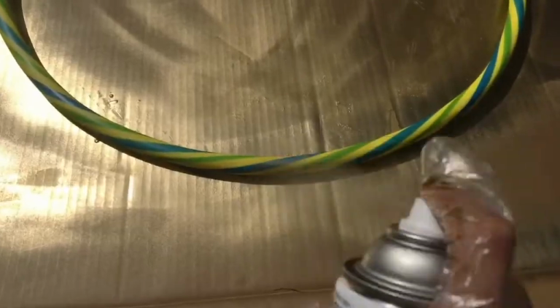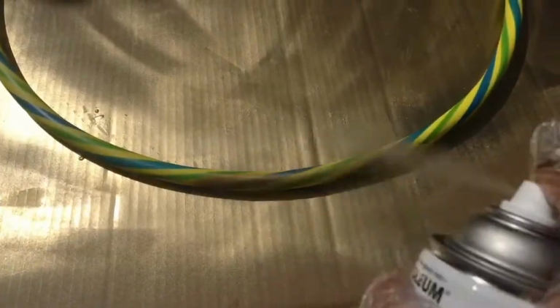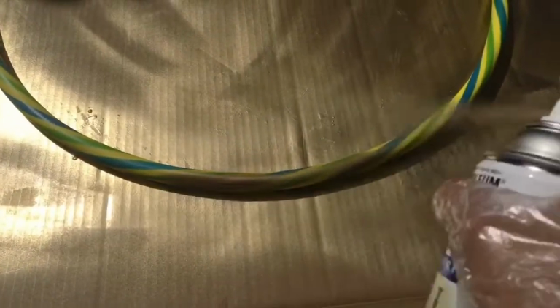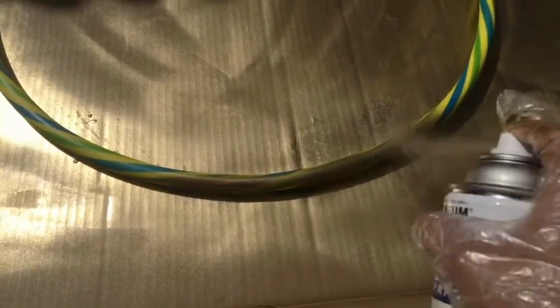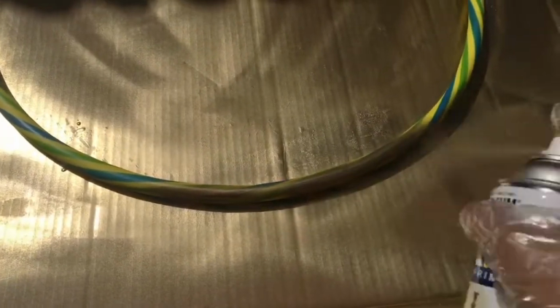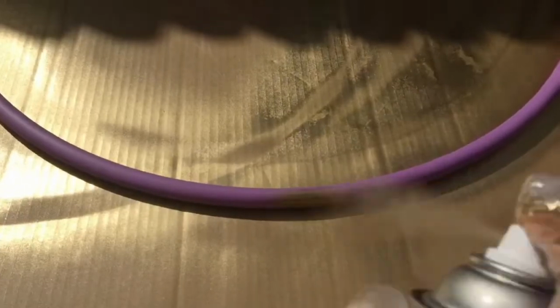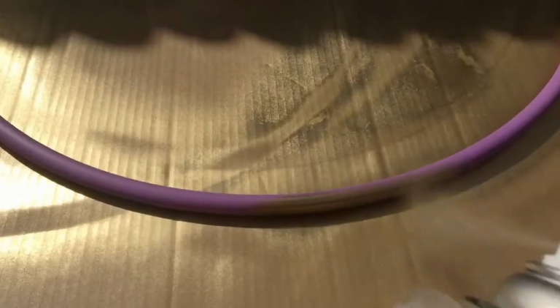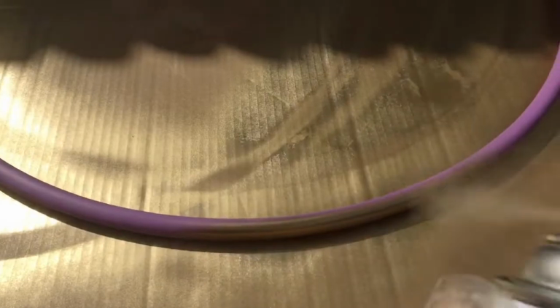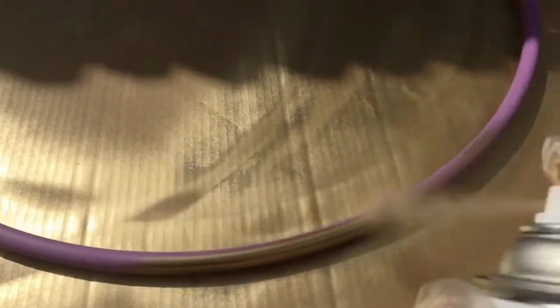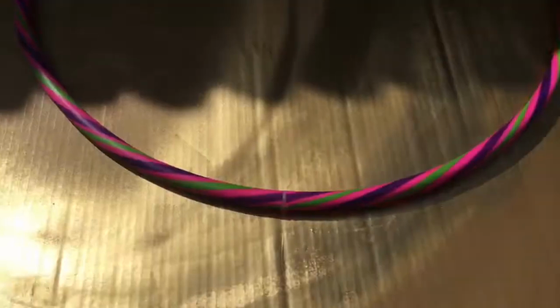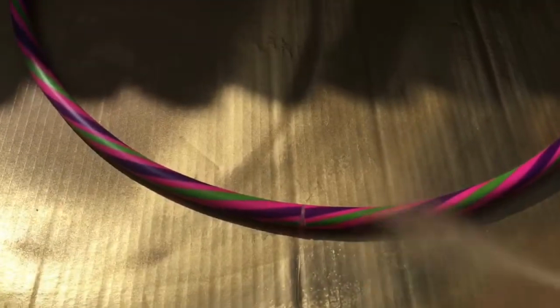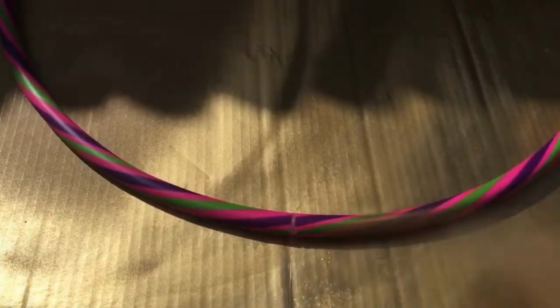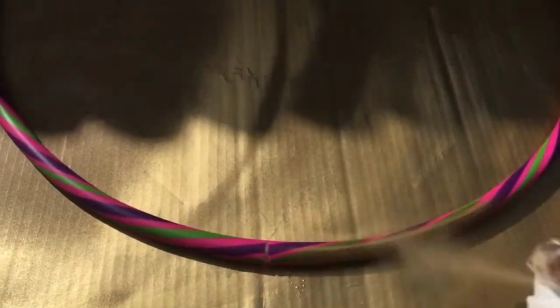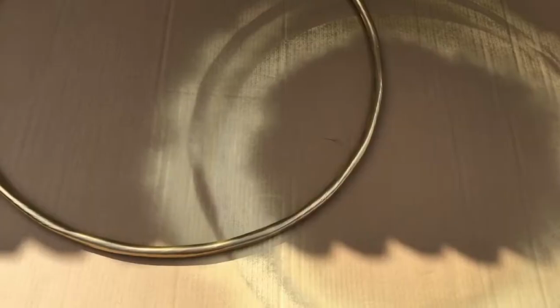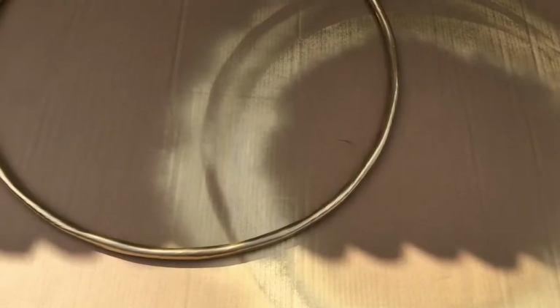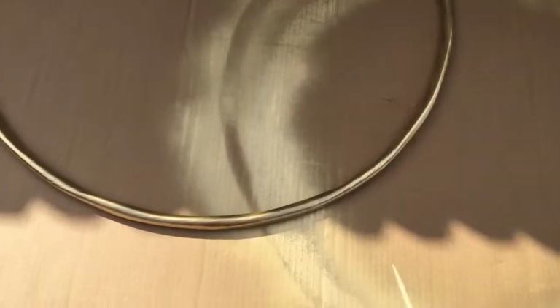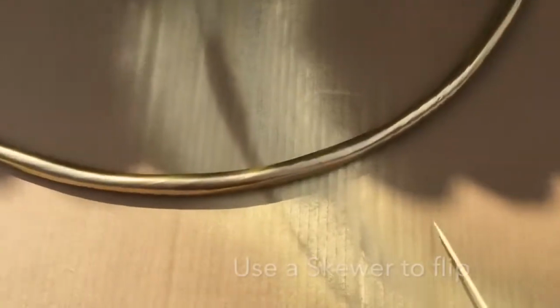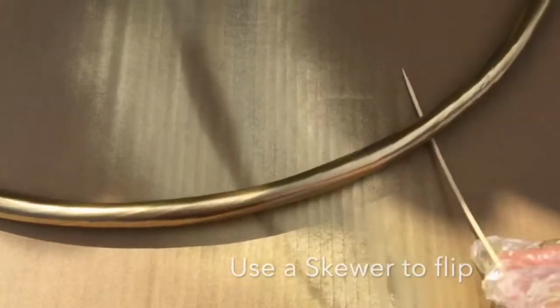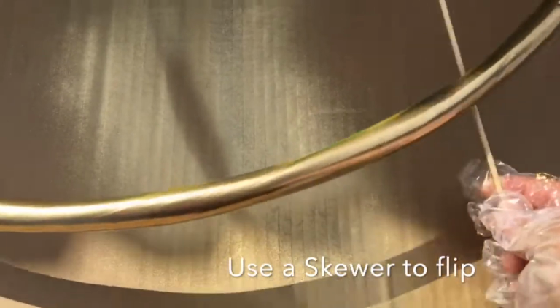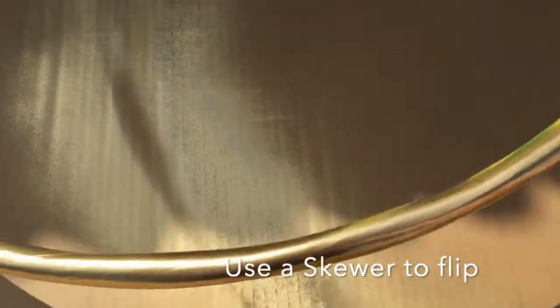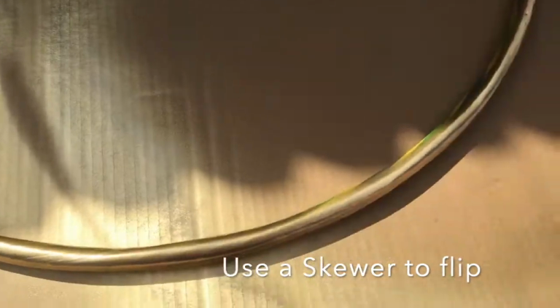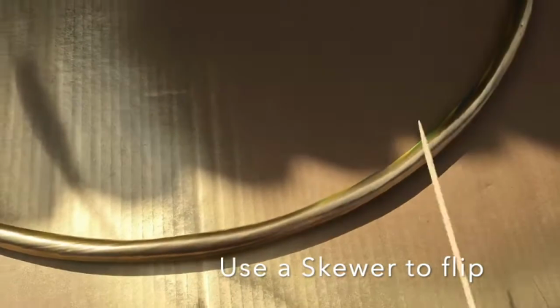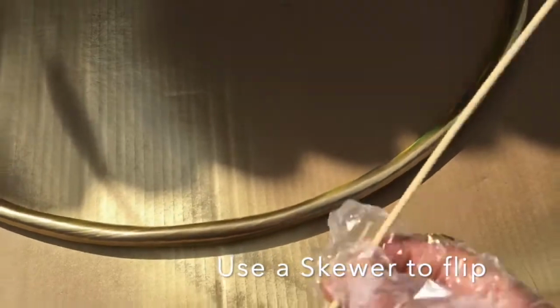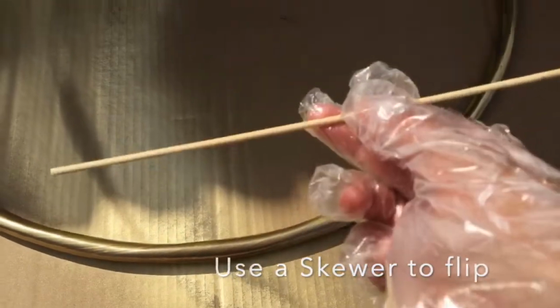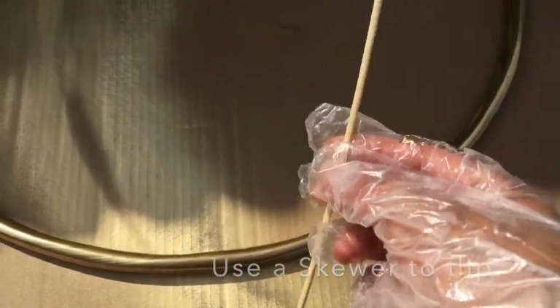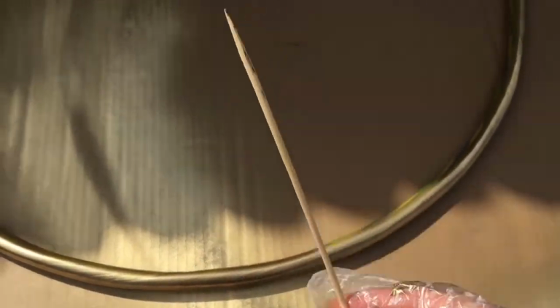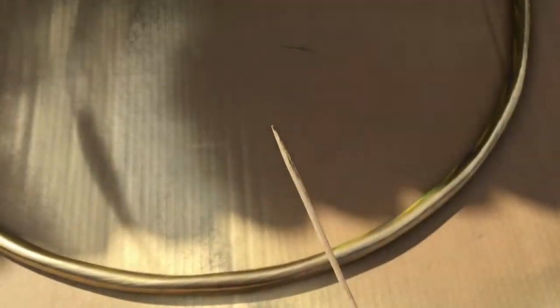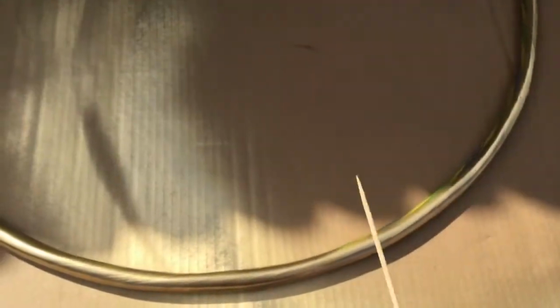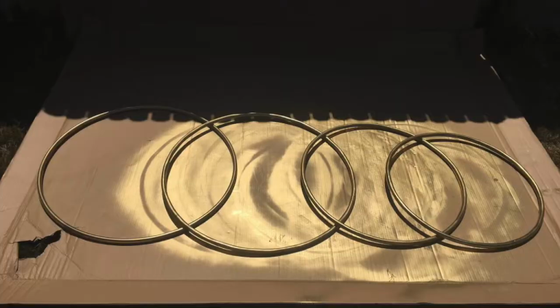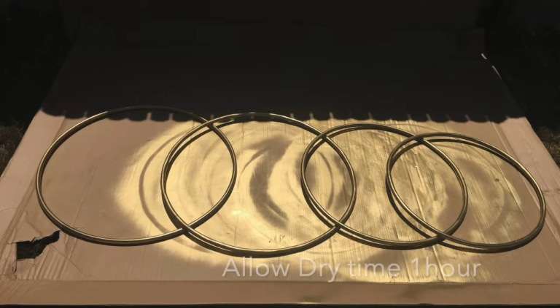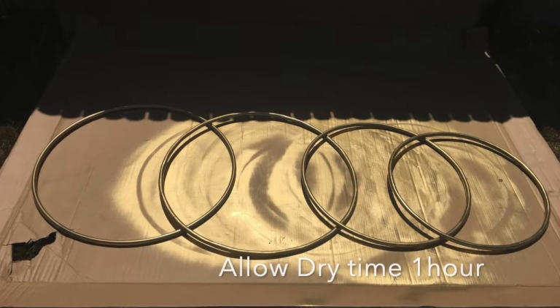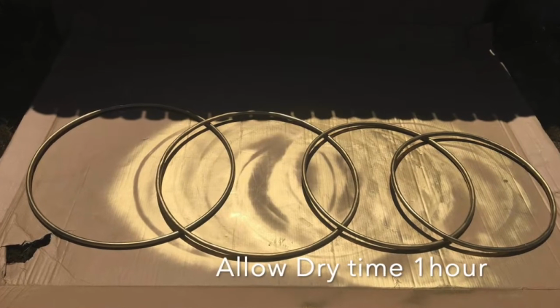This is one of the easier steps — just spray paint. If you come across having to turn your hula hoop, use a skewer and that will help you grasp it from the bottom and flip it around.